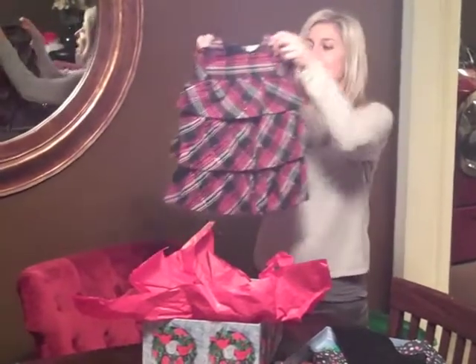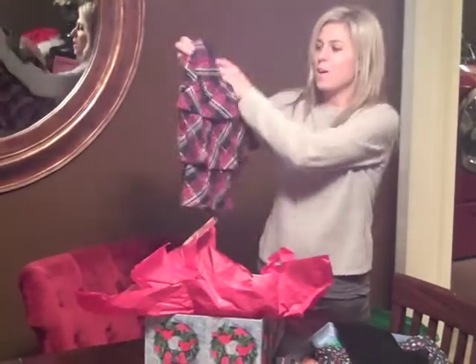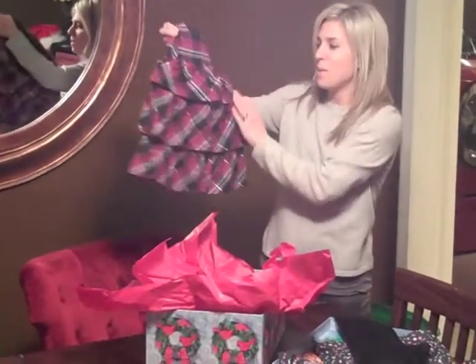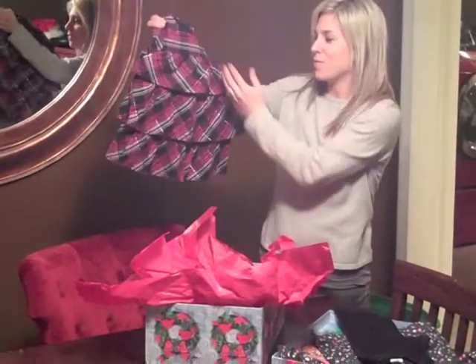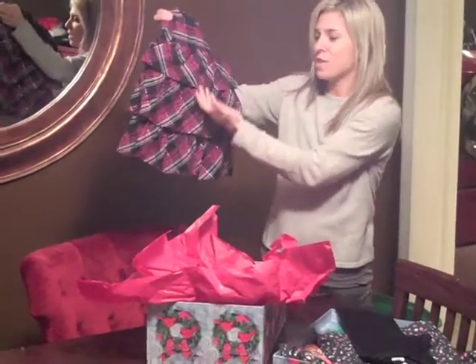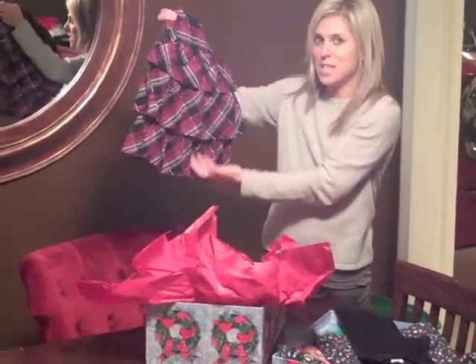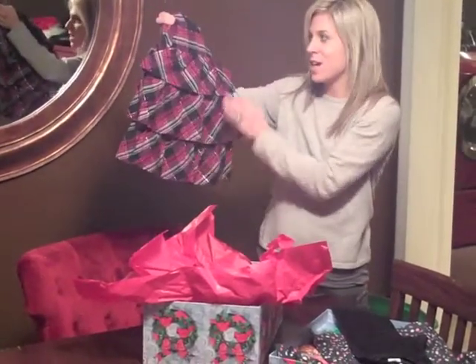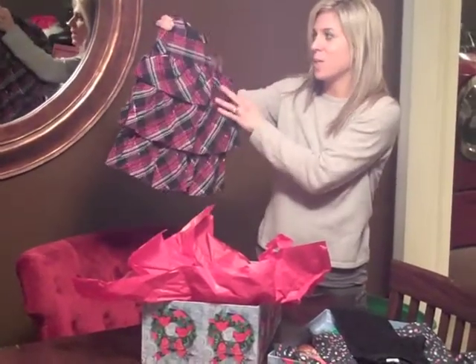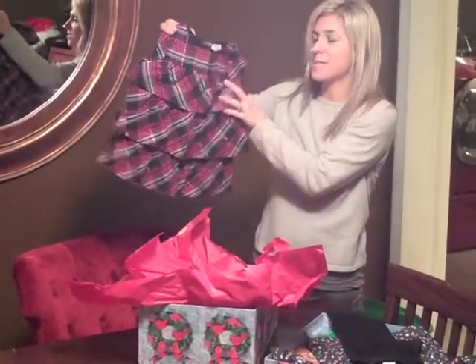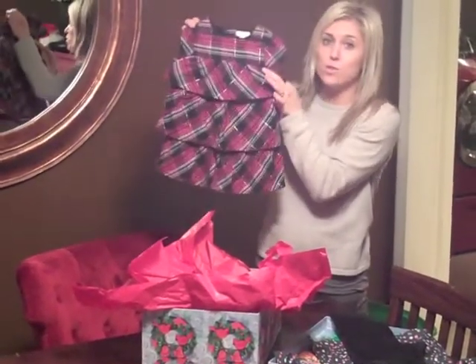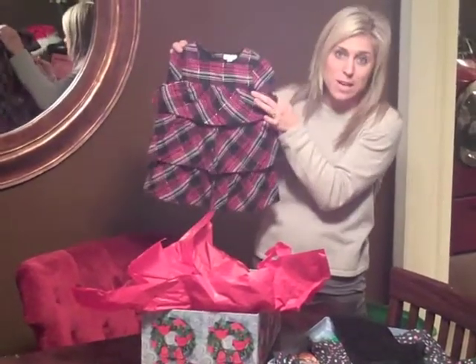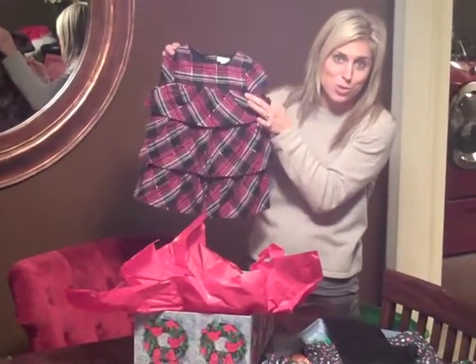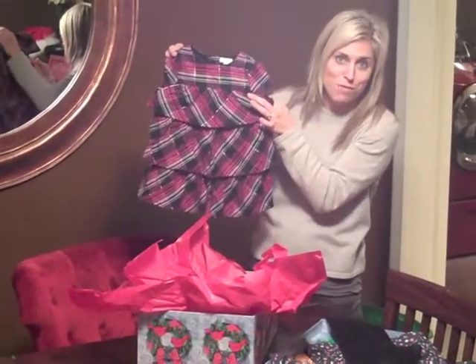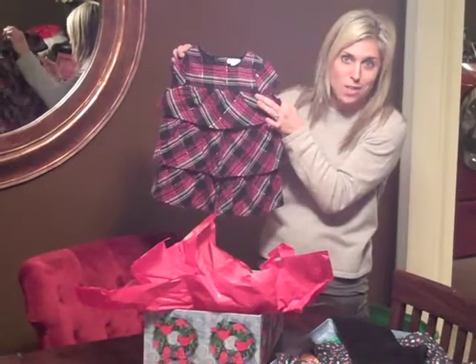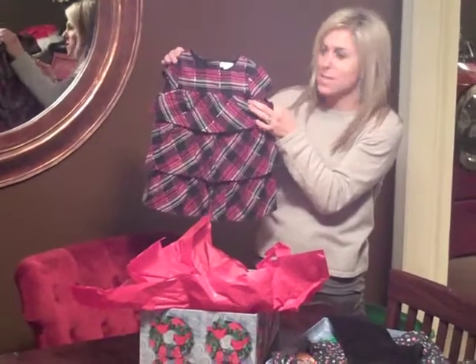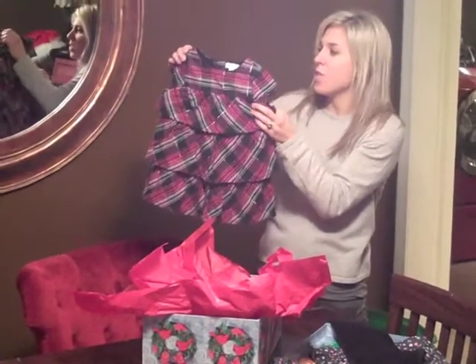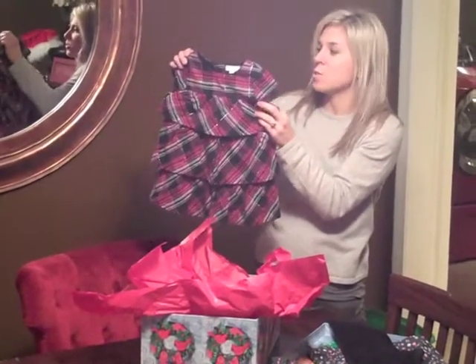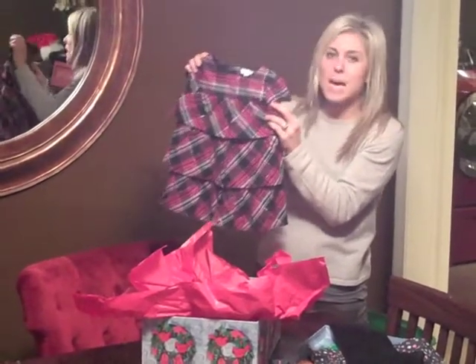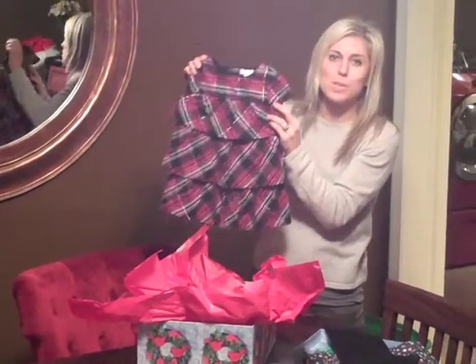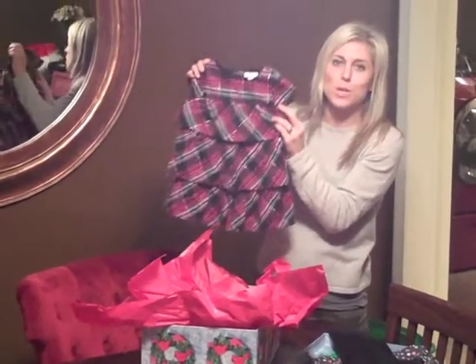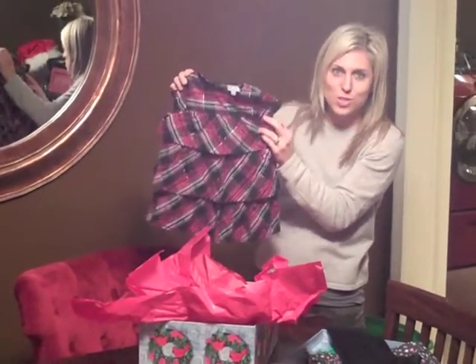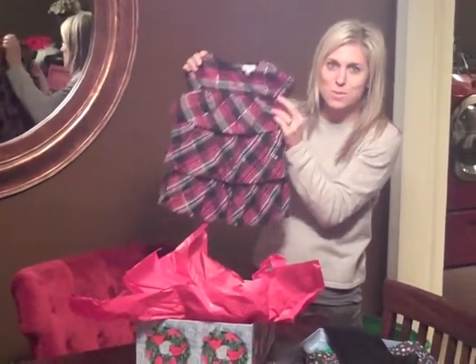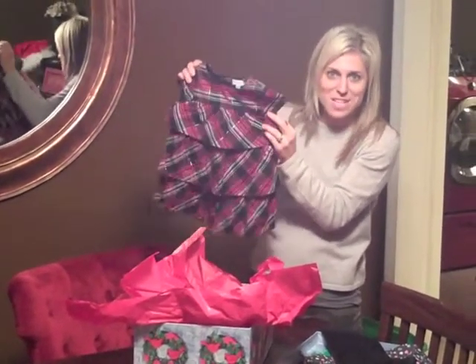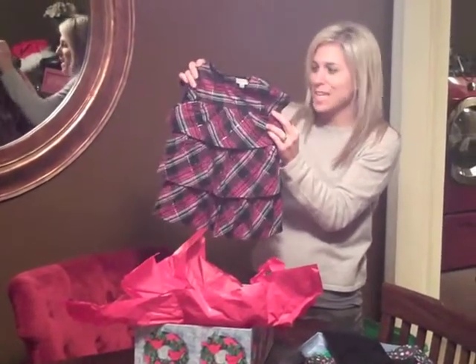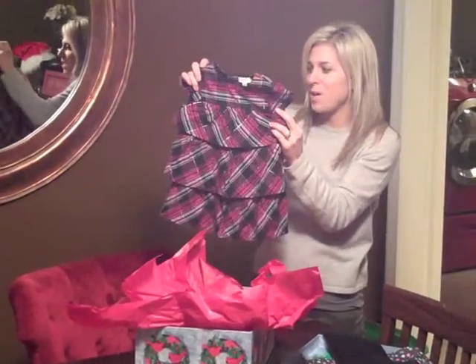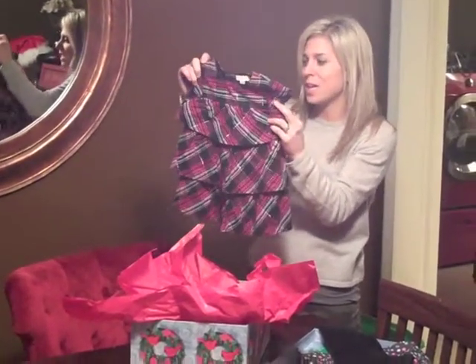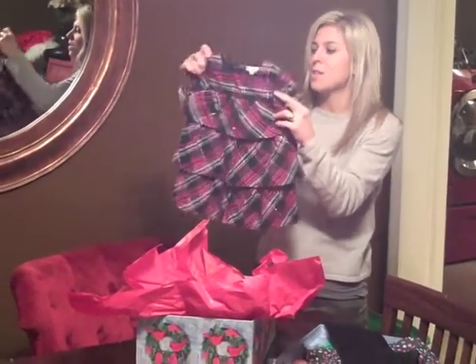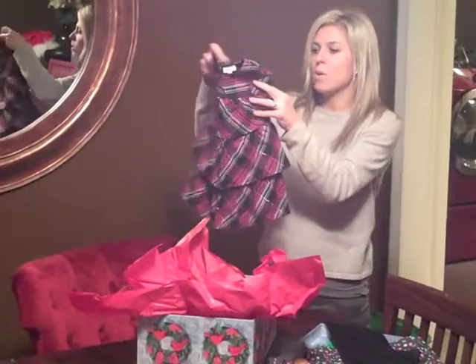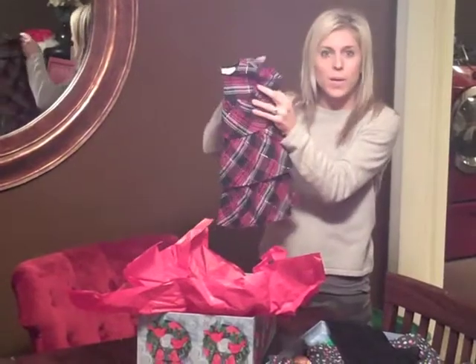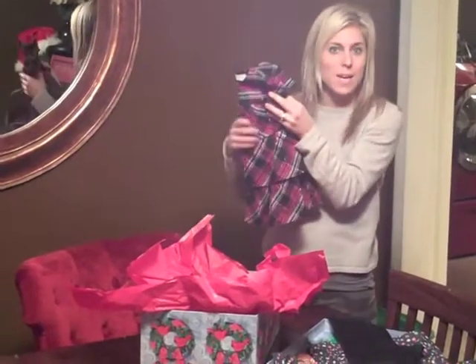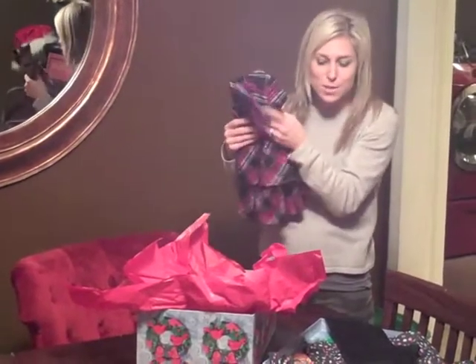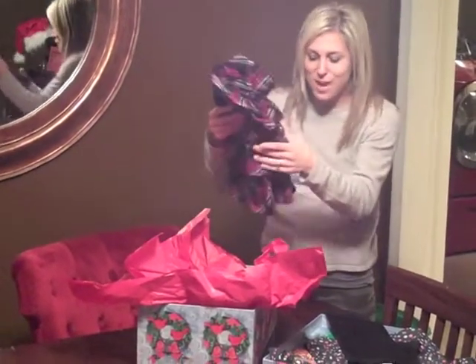I love all the different tiers on it. Plaid is such a huge trend, especially right now for the holidays. I thought this was absolutely gorgeous from 77 Kids by American Eagle. So Chloe is getting this little dress.